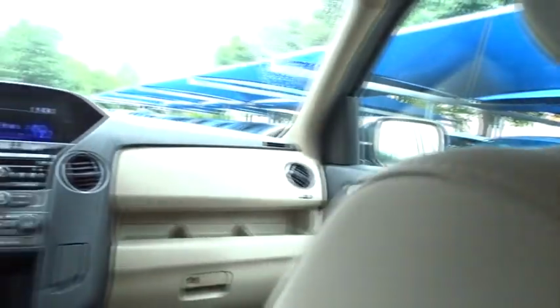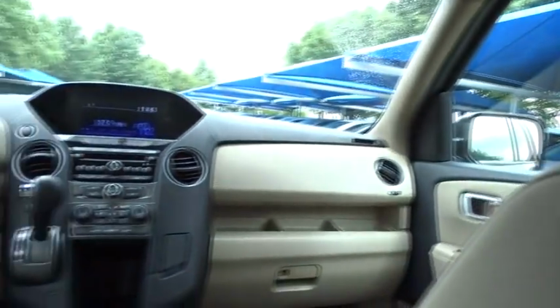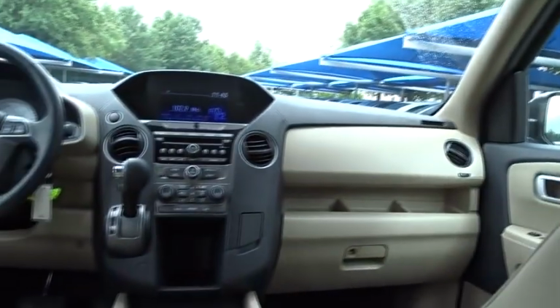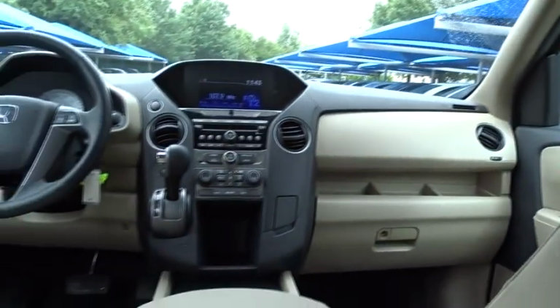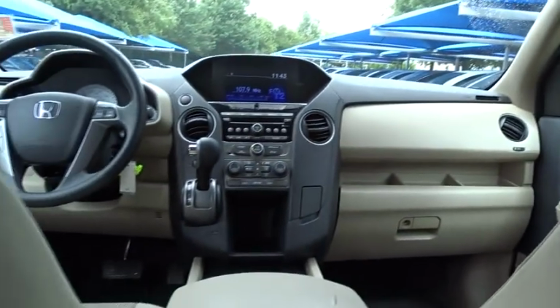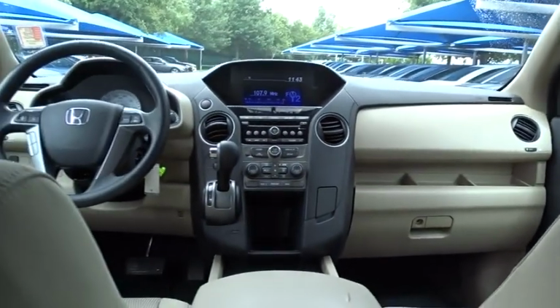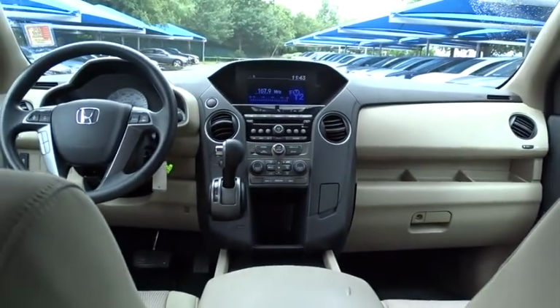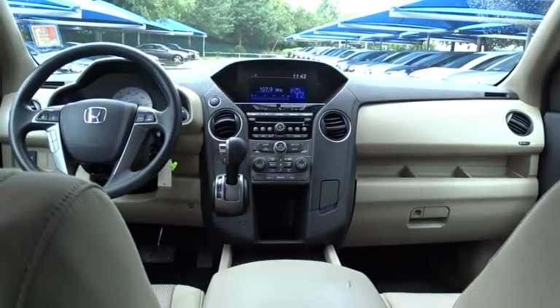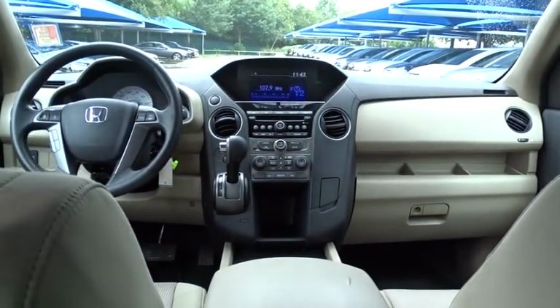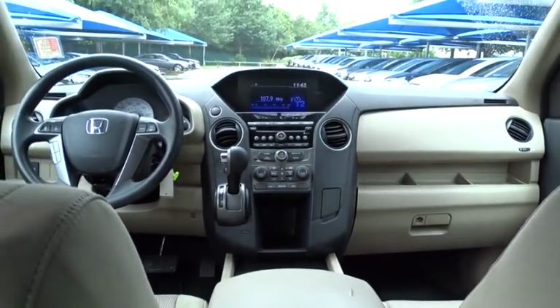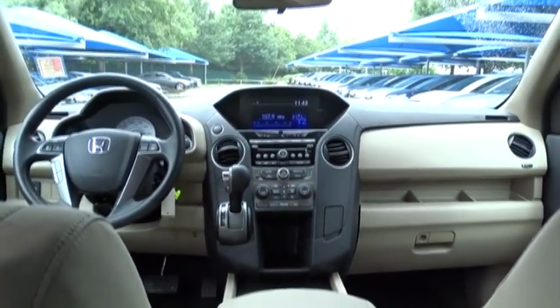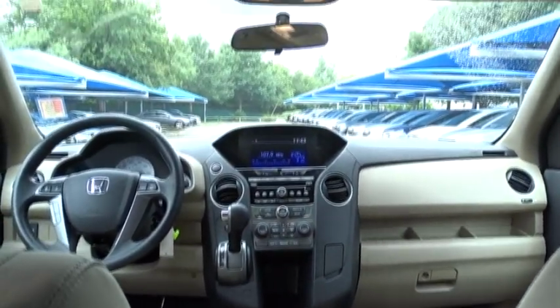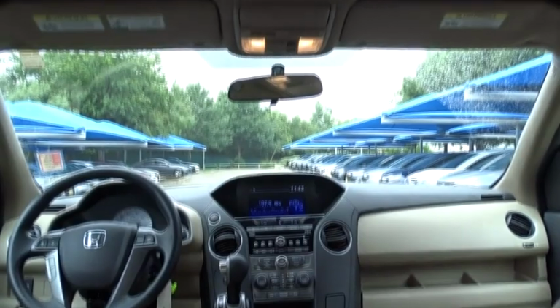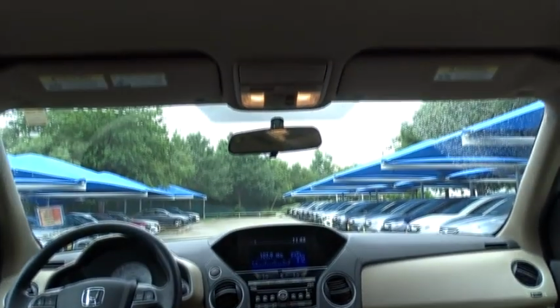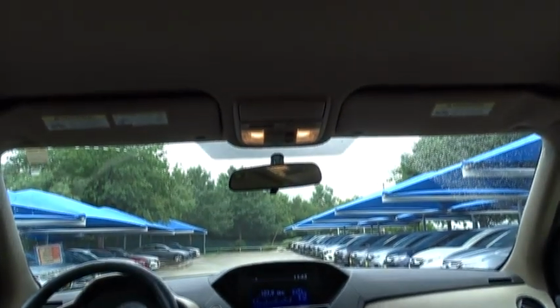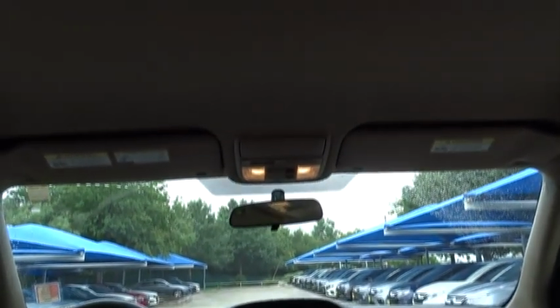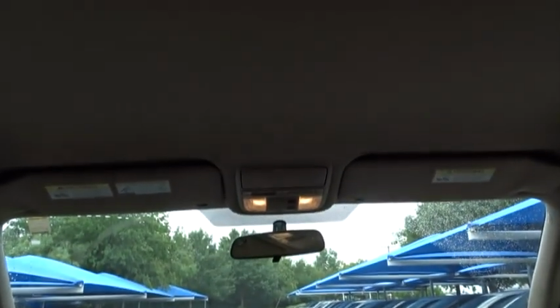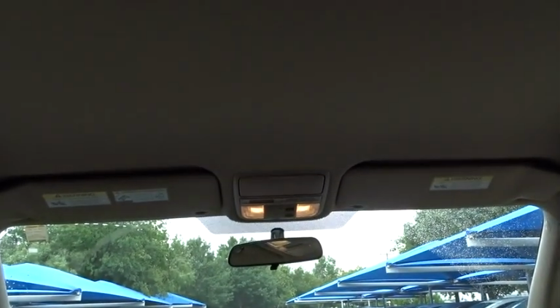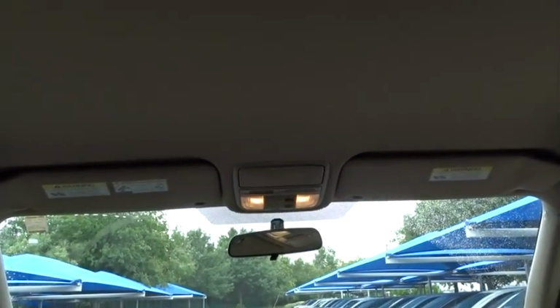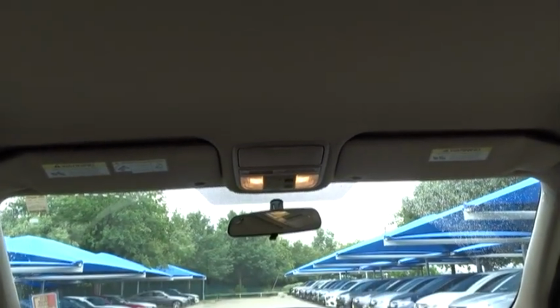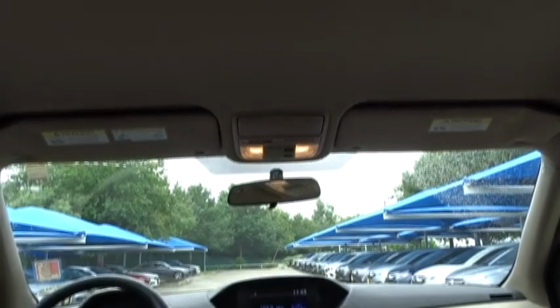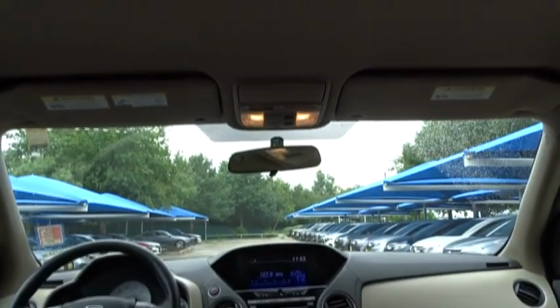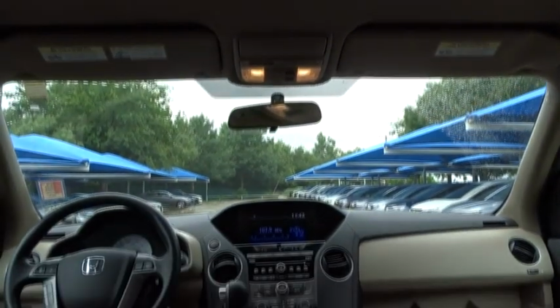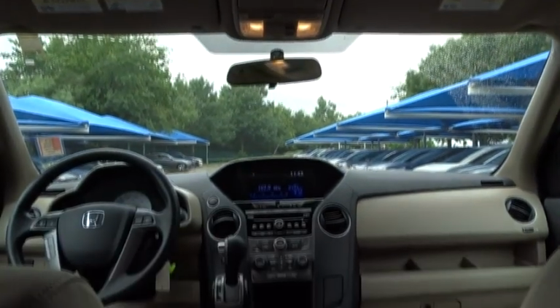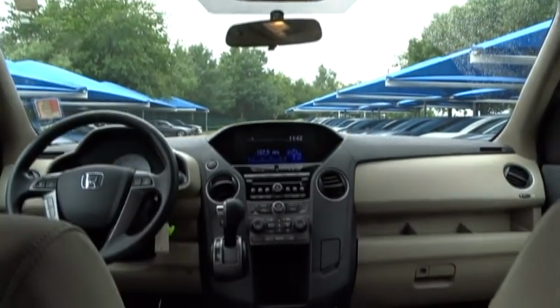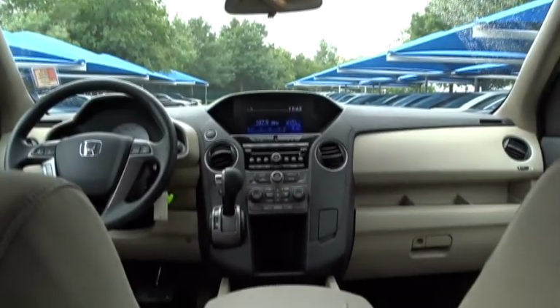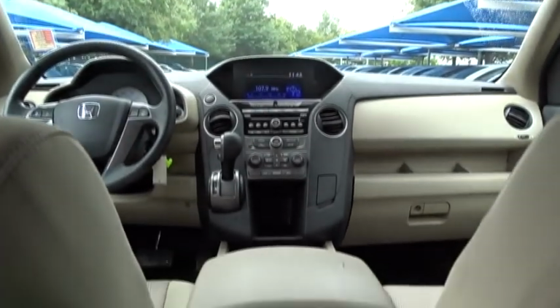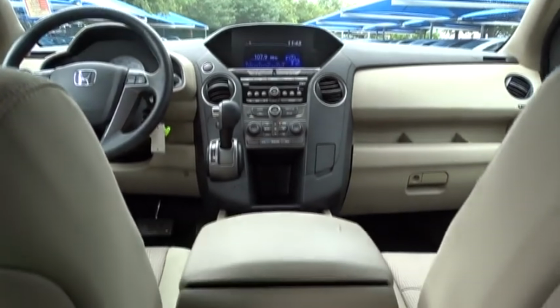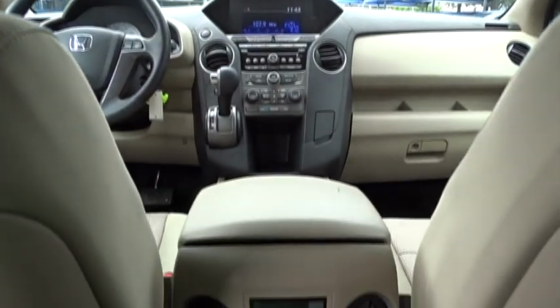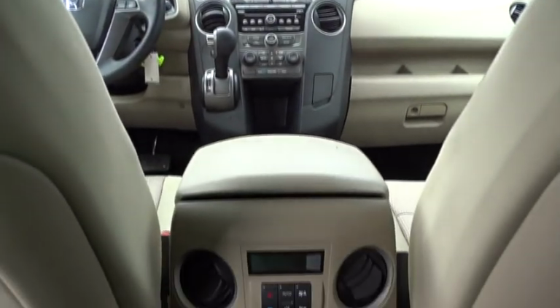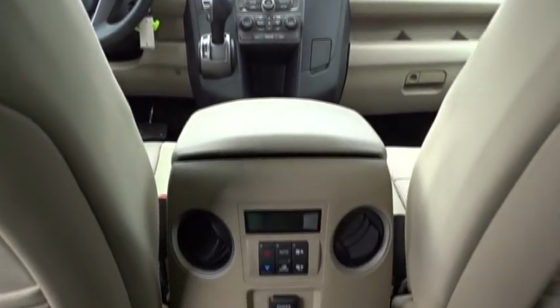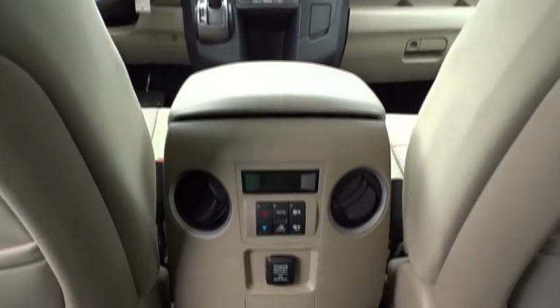Front wheel drive. Power steering. Adjustable steering wheel. Hard disk drive media storage. Cruise control. Four-wheel disc brakes. Aluminum wheels. Floor mats. Rear defrost. Climate control.